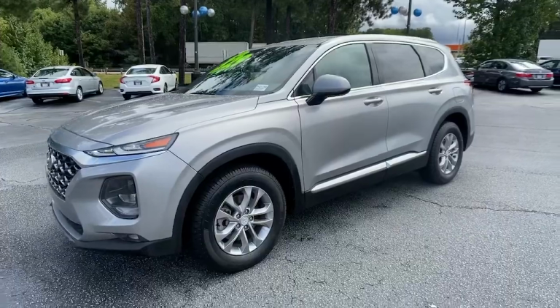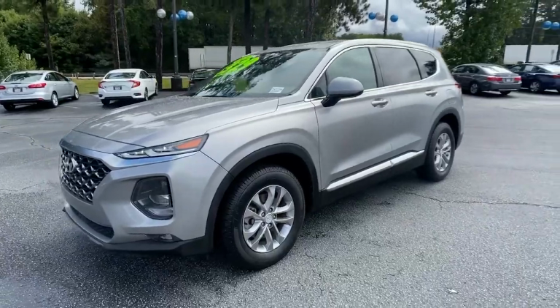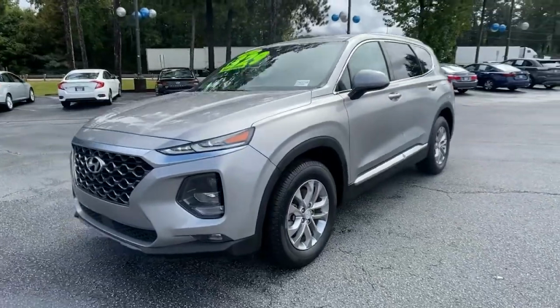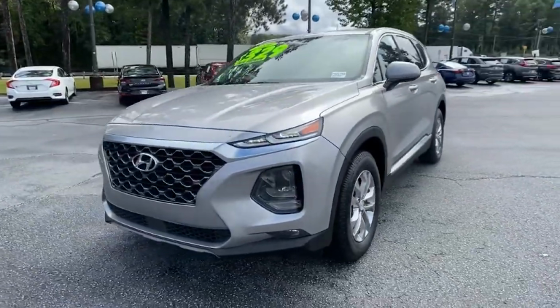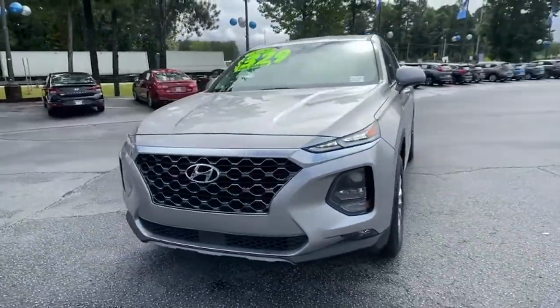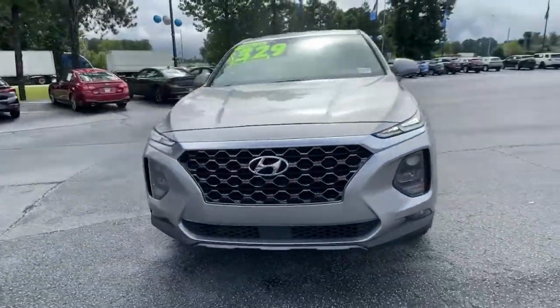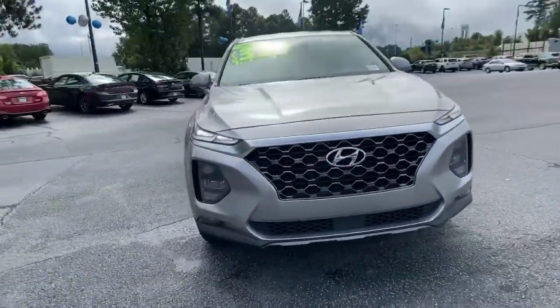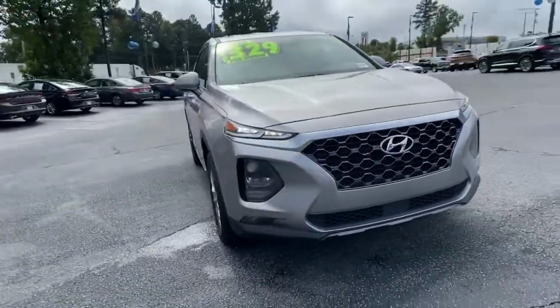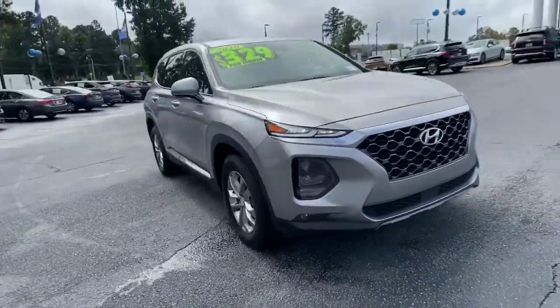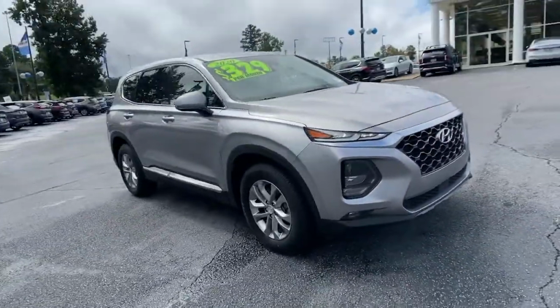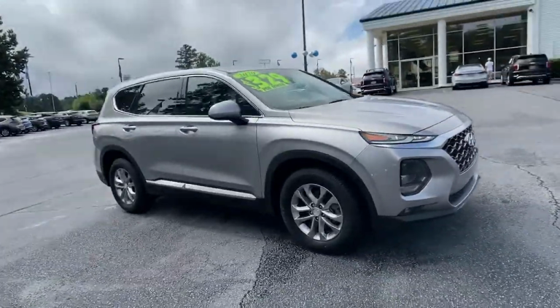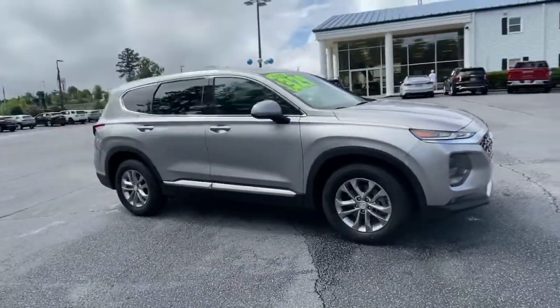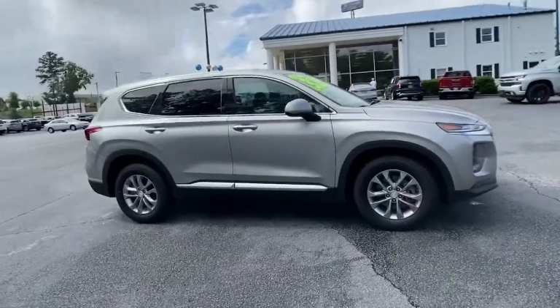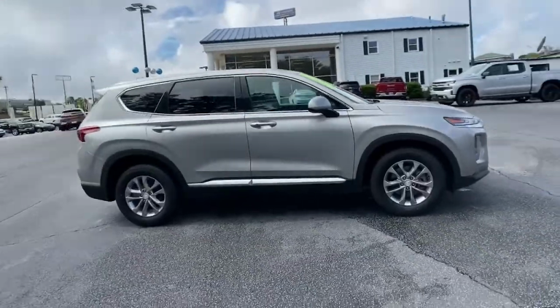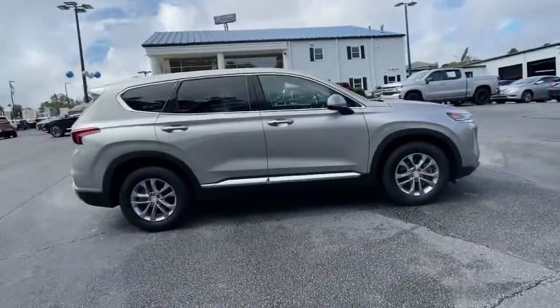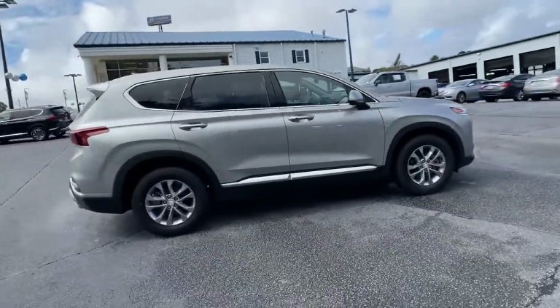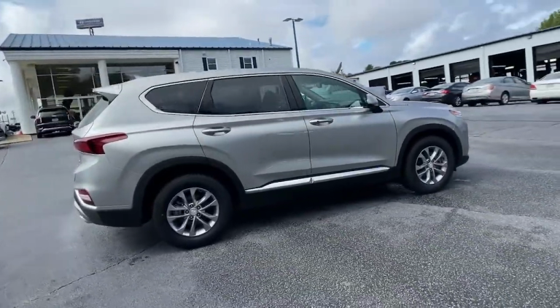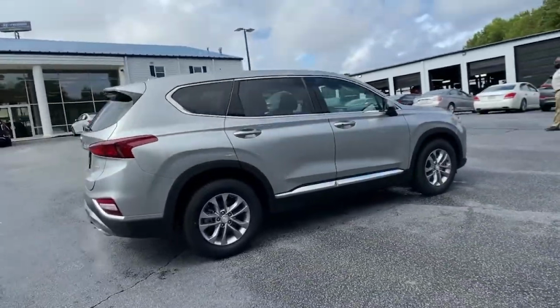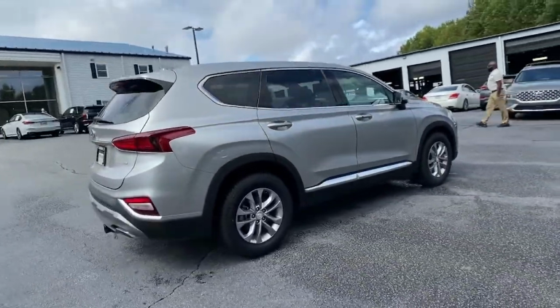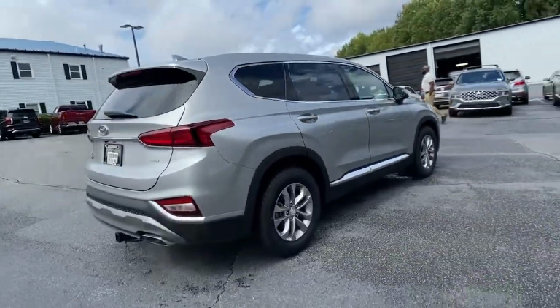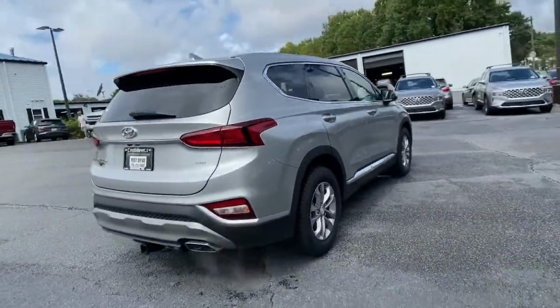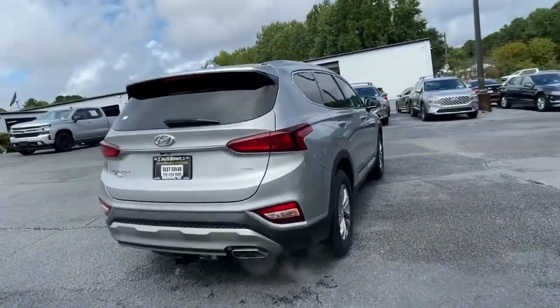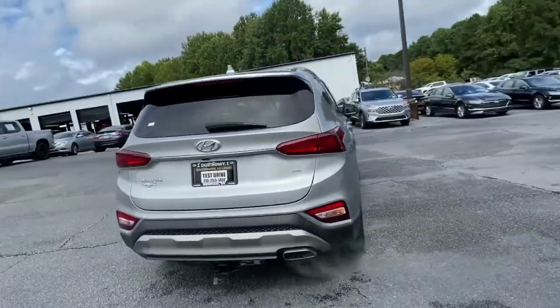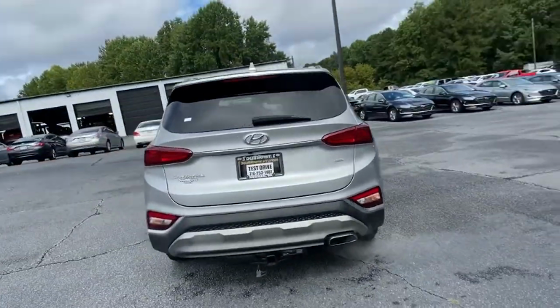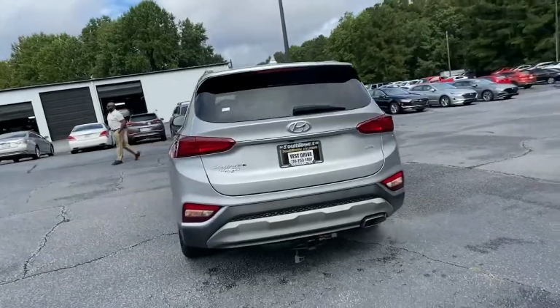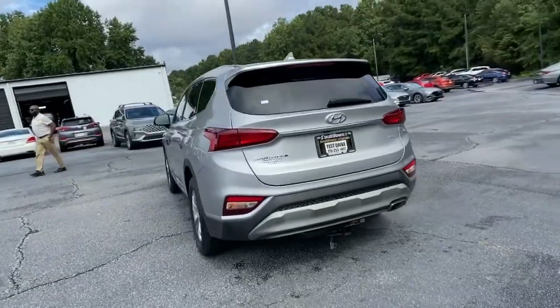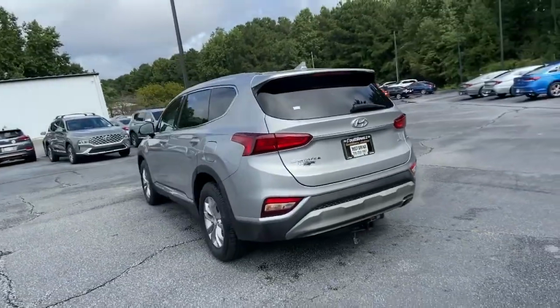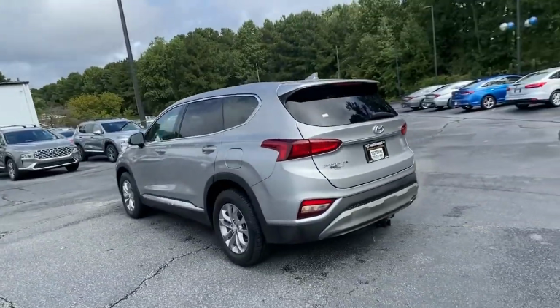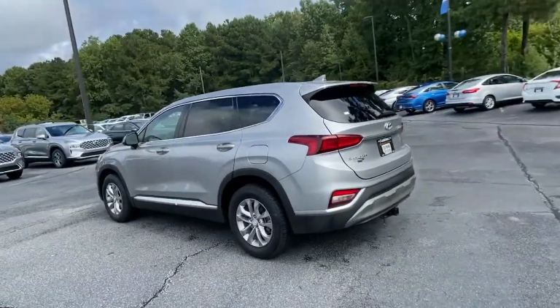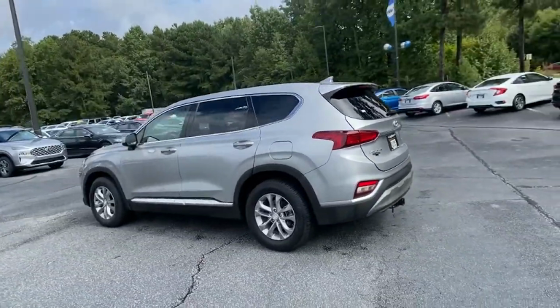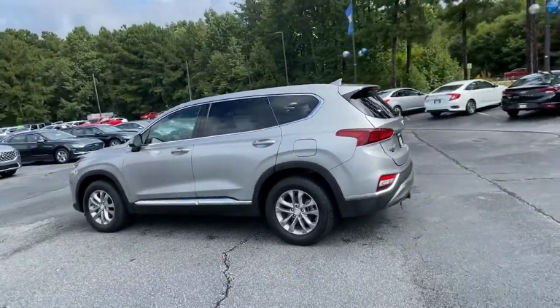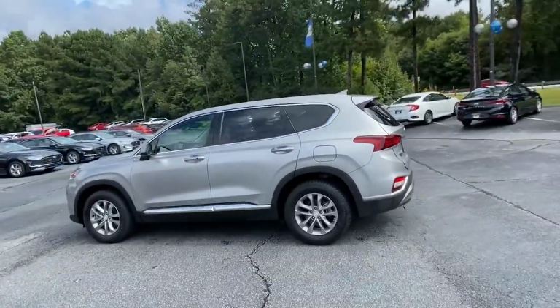Get a feel for the 2020 Hyundai Santa Fe. This vehicle is an outstanding buy with fewer than 60,000 miles on the odometer. Relax and enjoy the road trip in this convenient, well-equipped Santa Fe.